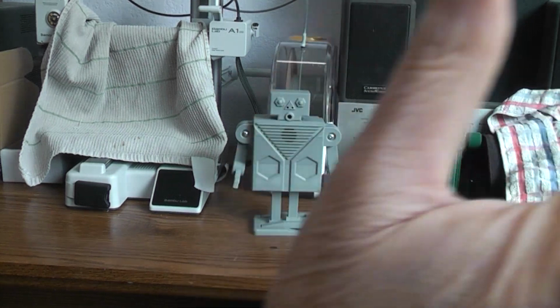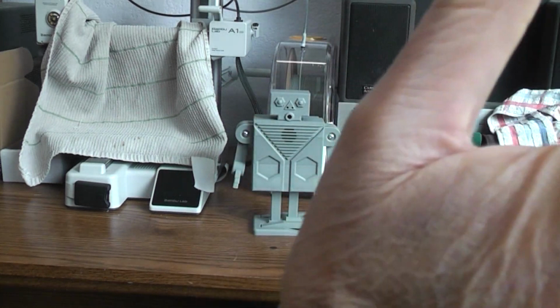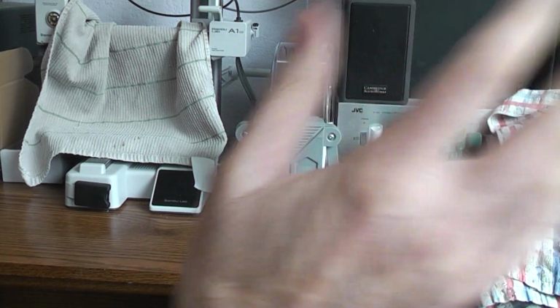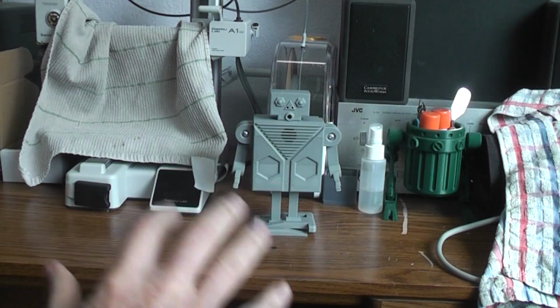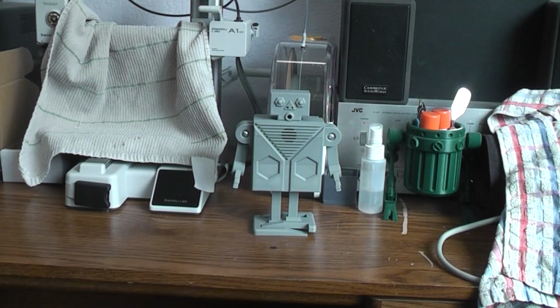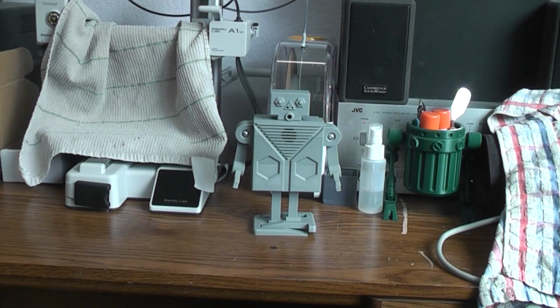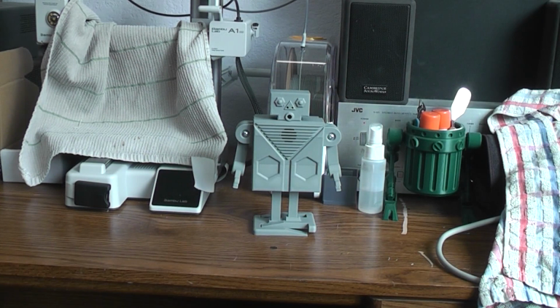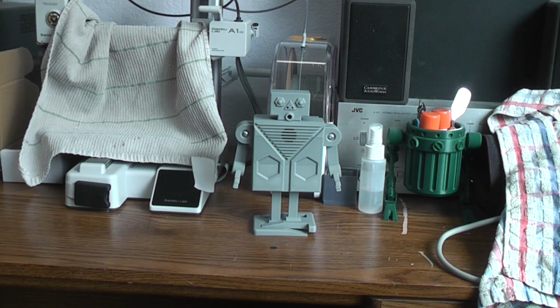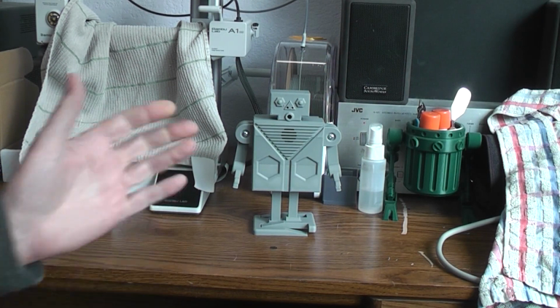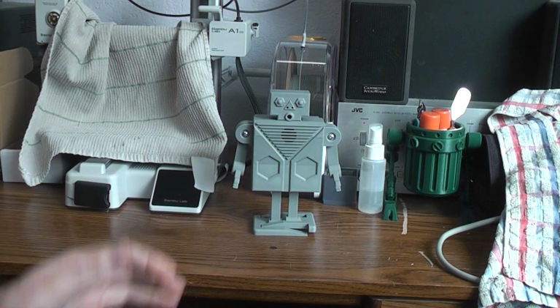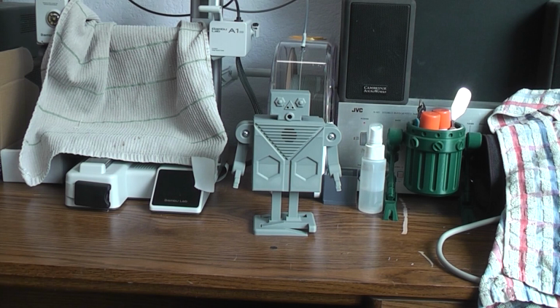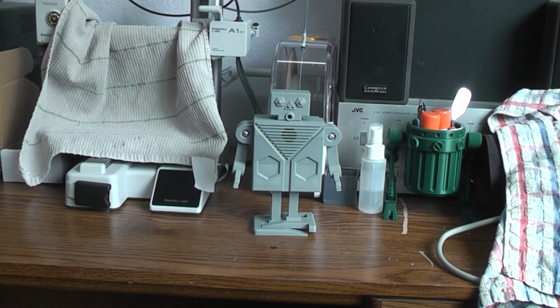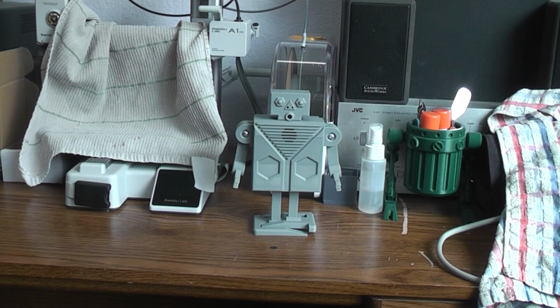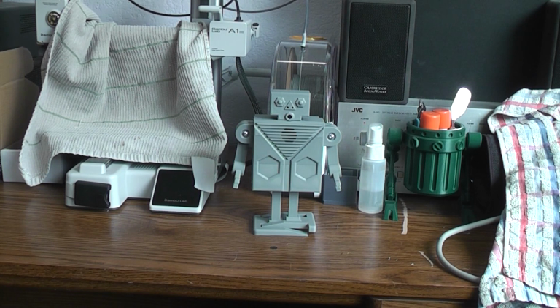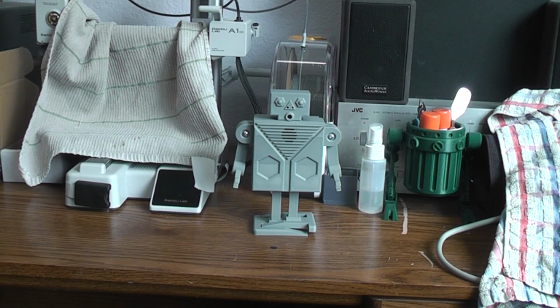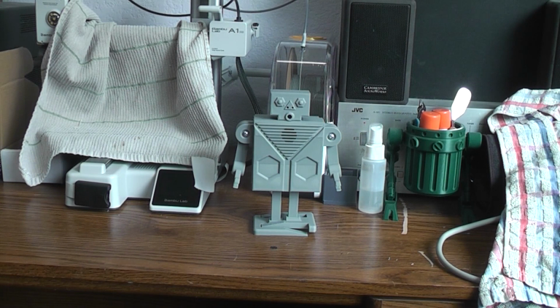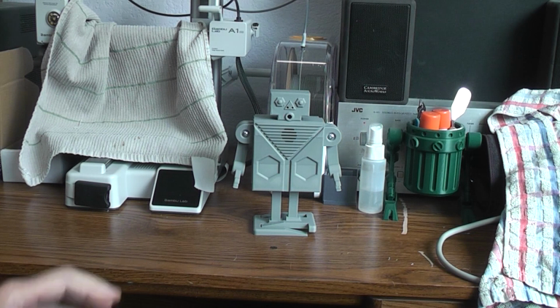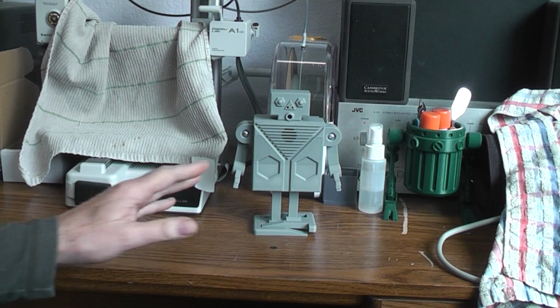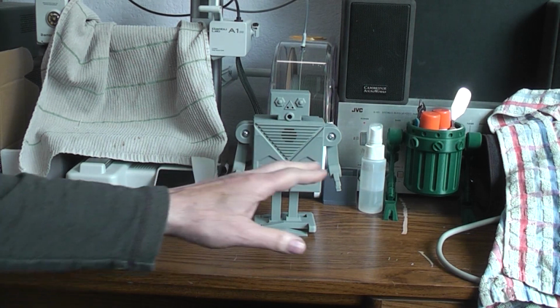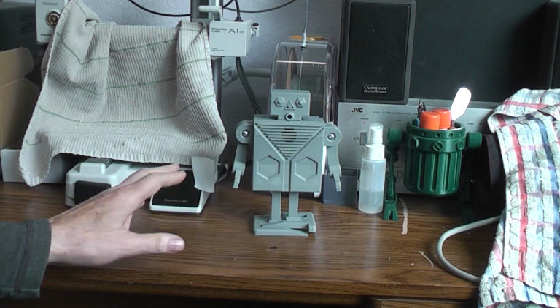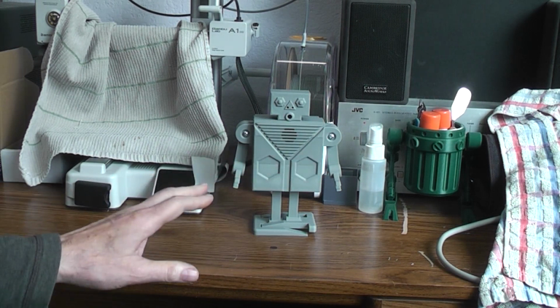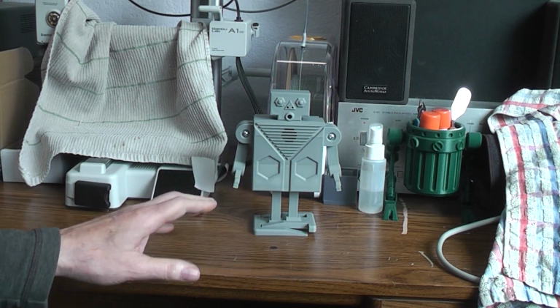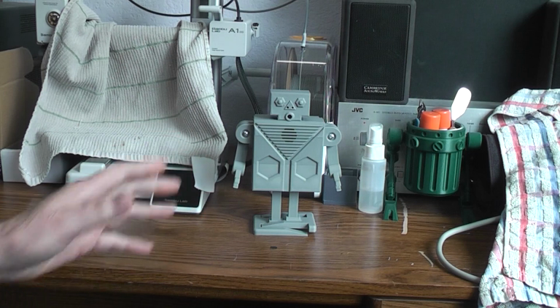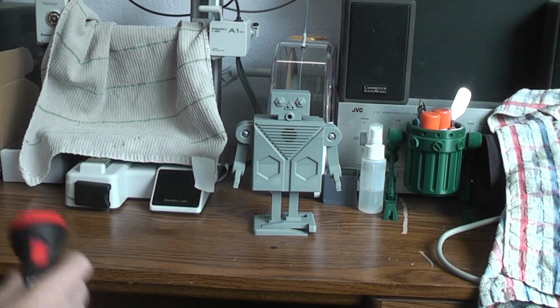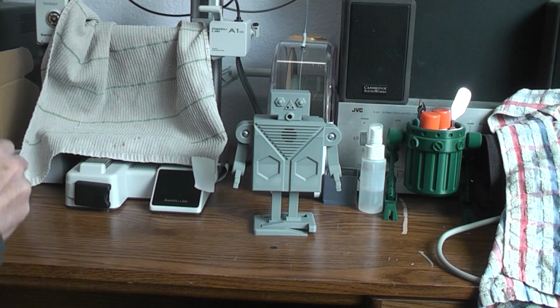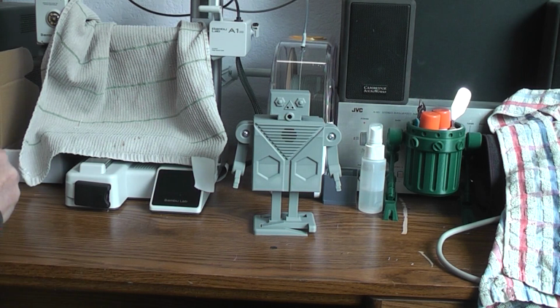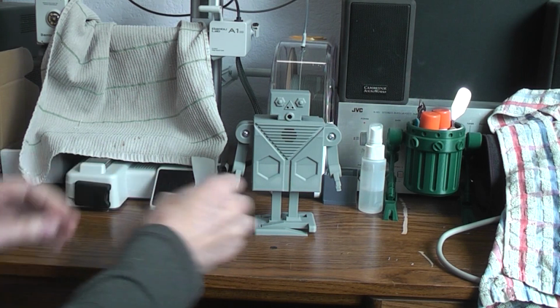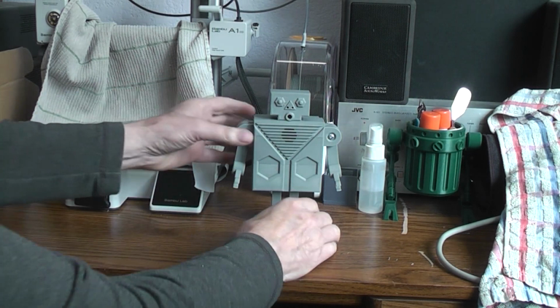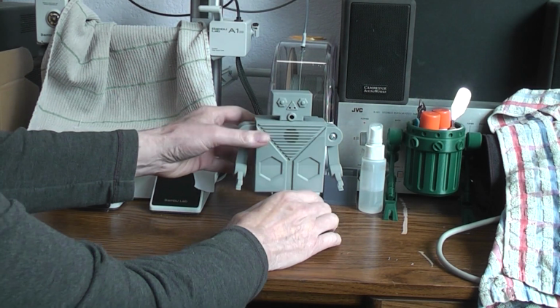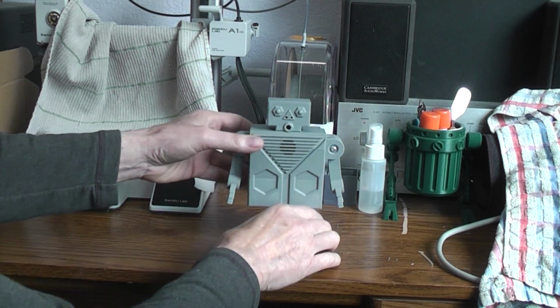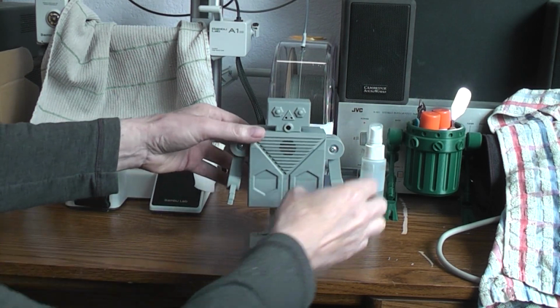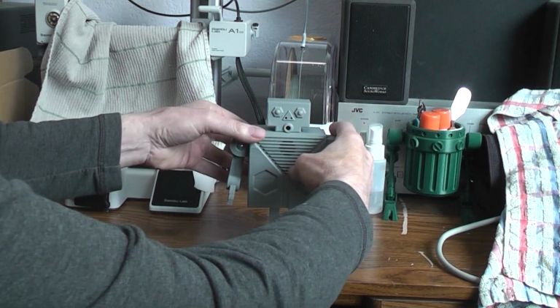I've got bright sunlight coming in to show that it isn't going to affect the operation of it much. There are moving arms besides the sidestepping, and a sound effect. It's got a cycle through that when you first turn it on.